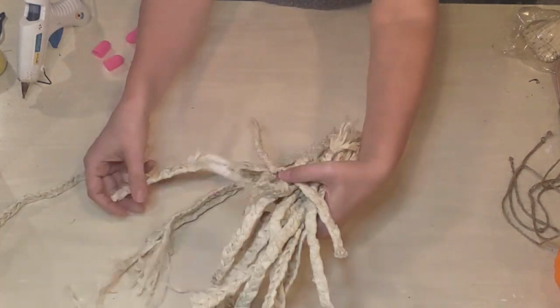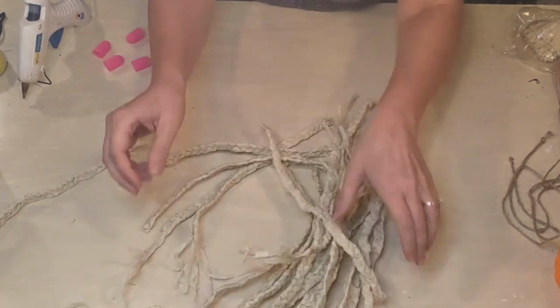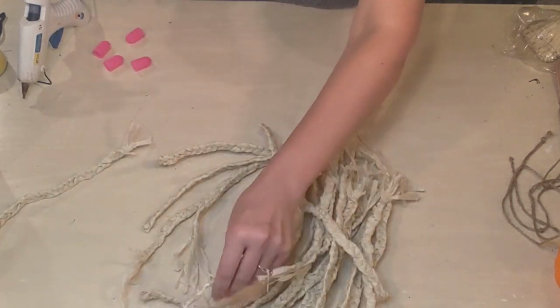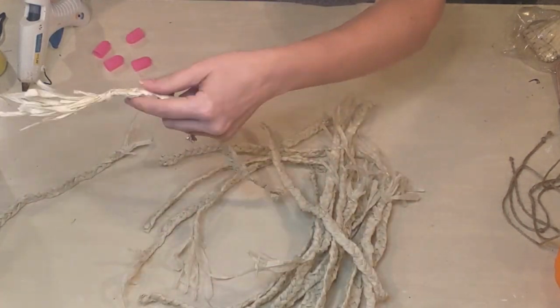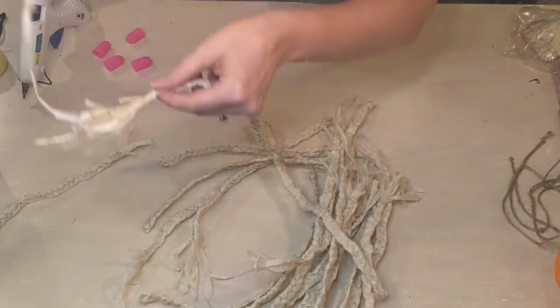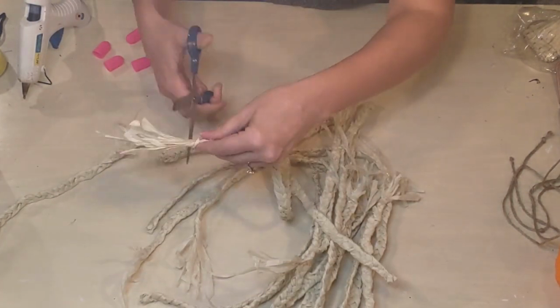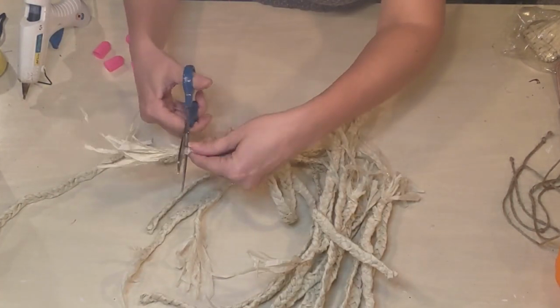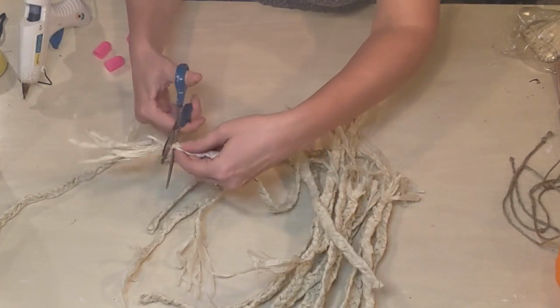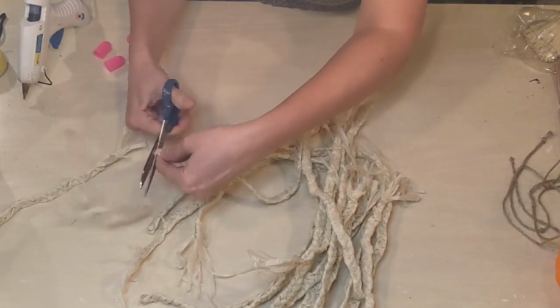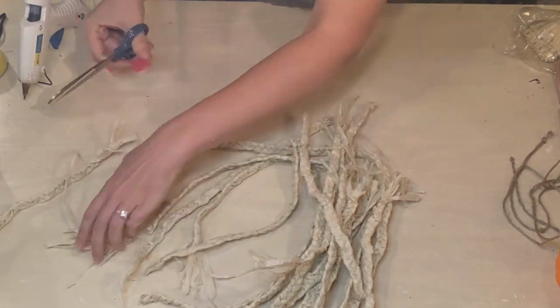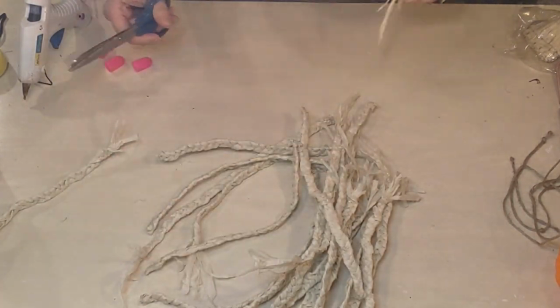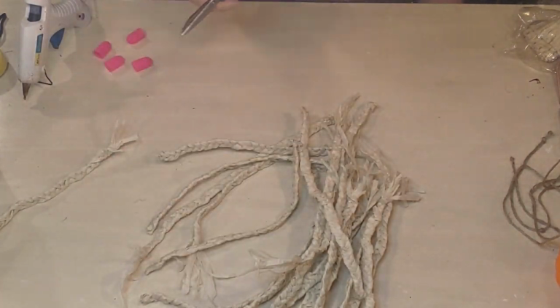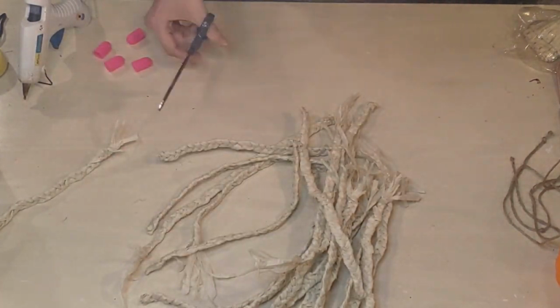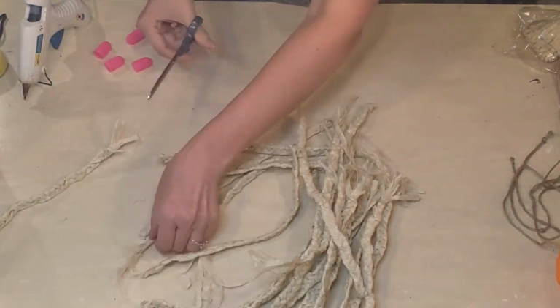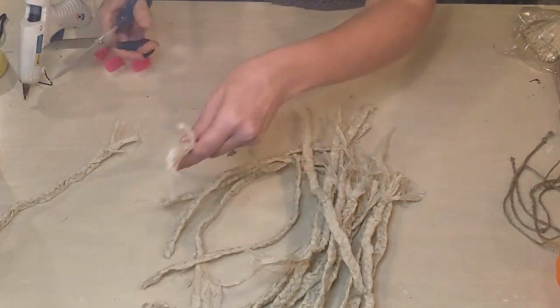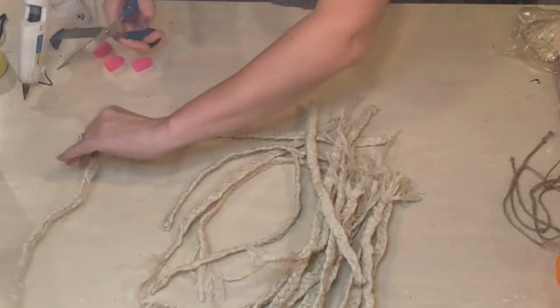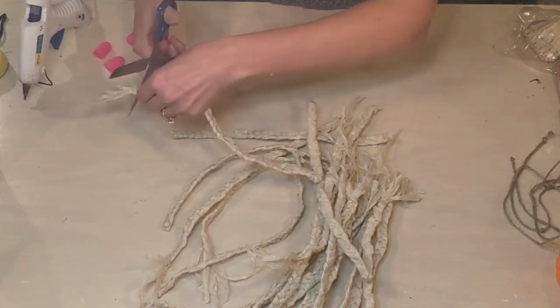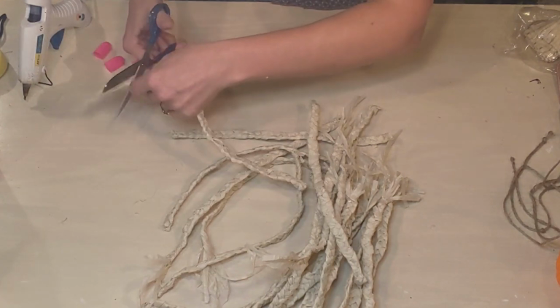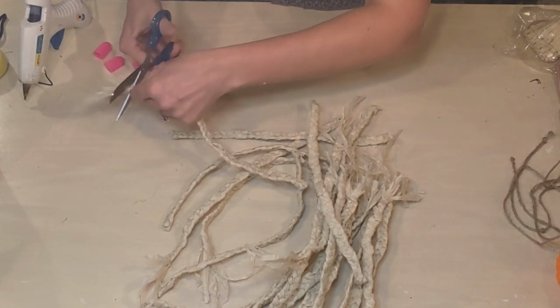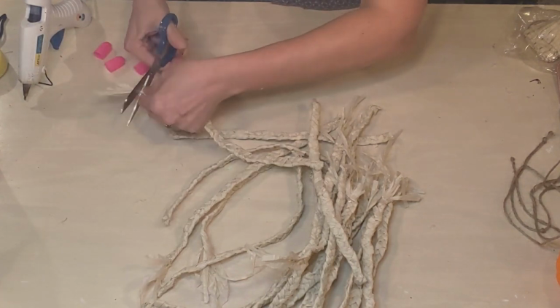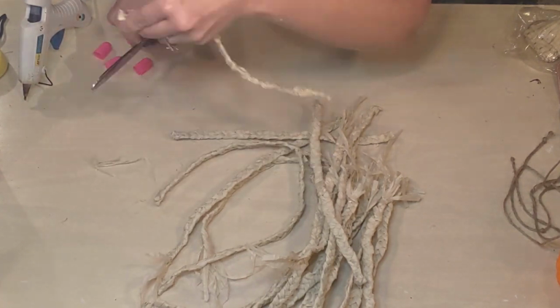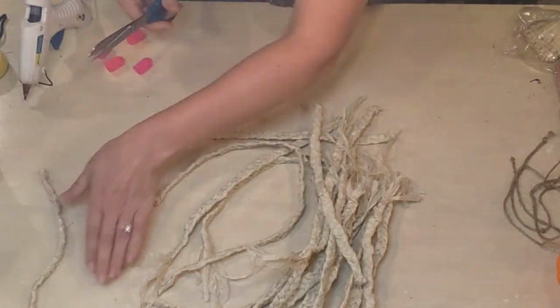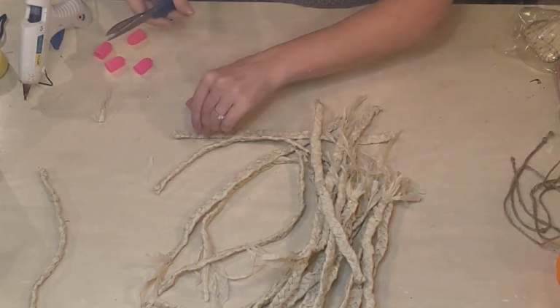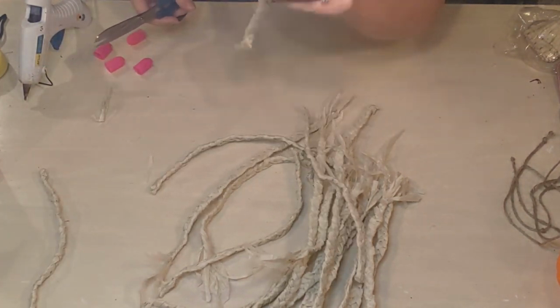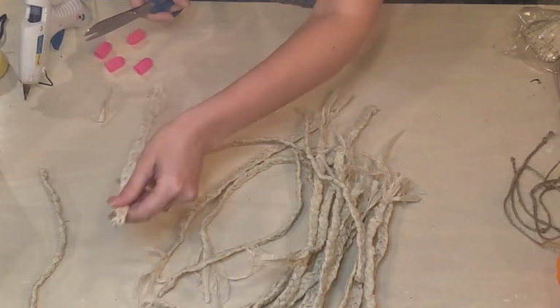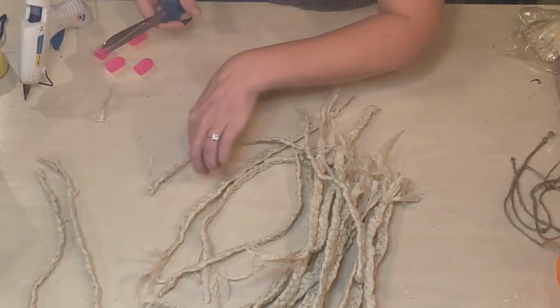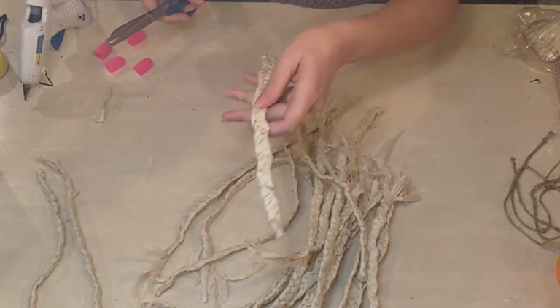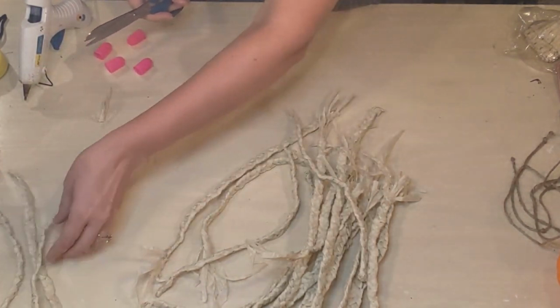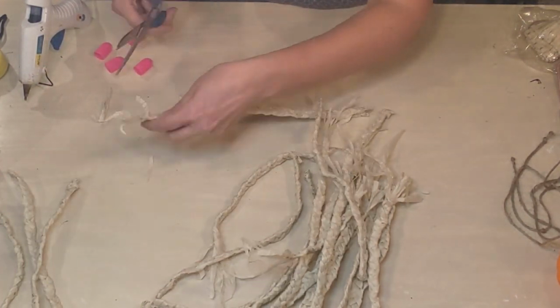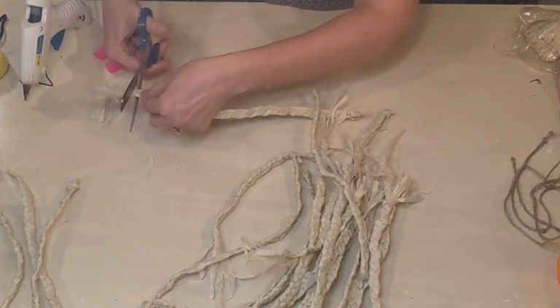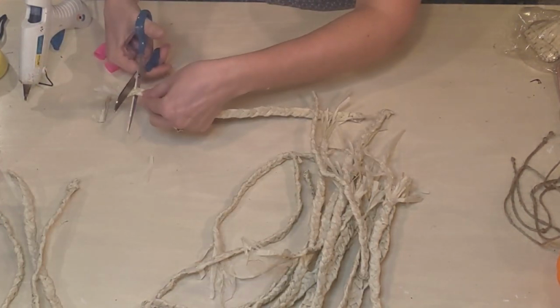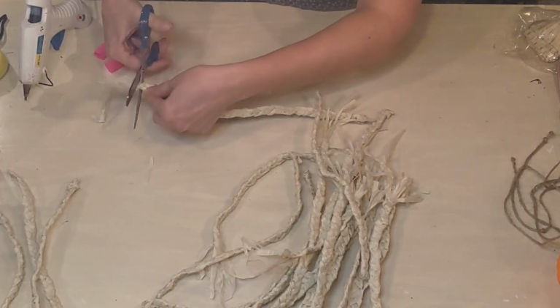Once I had that all done, I went back and trimmed off the frayed ends and got those all ready to attach to the pumpkin.